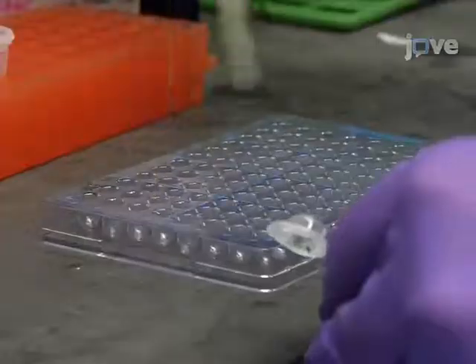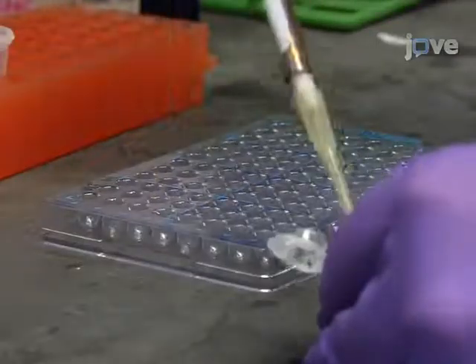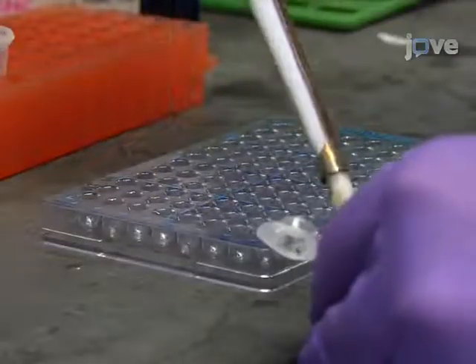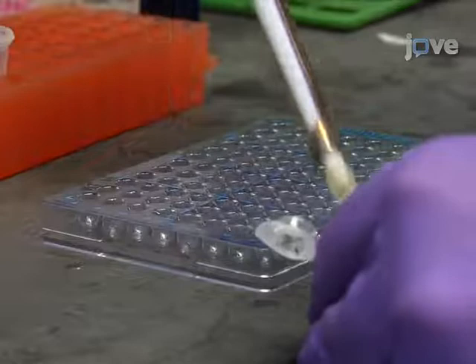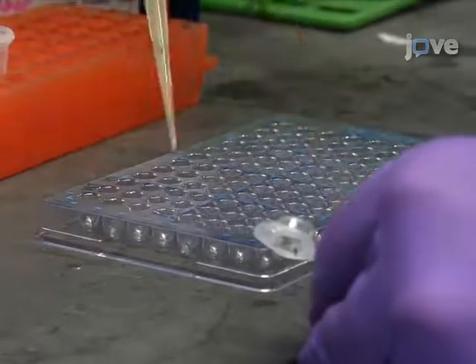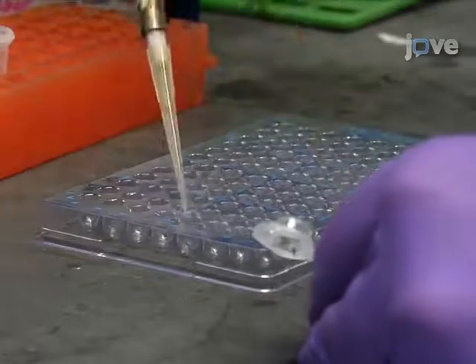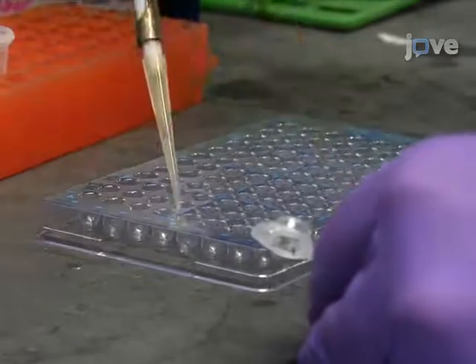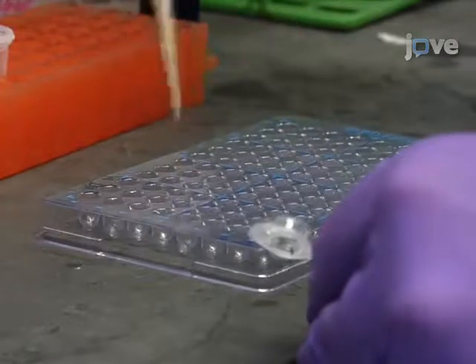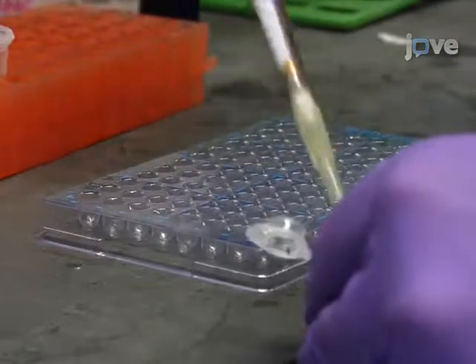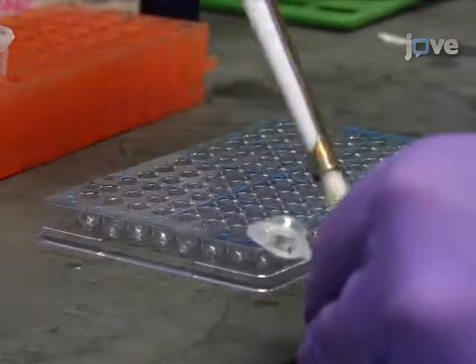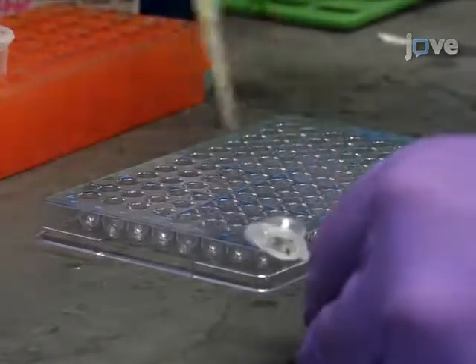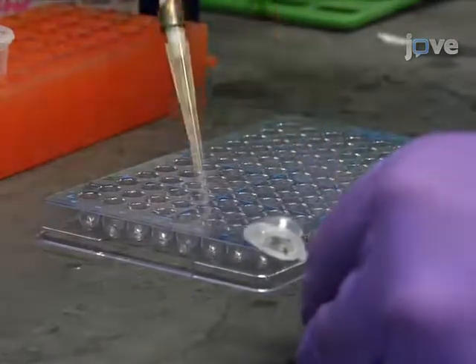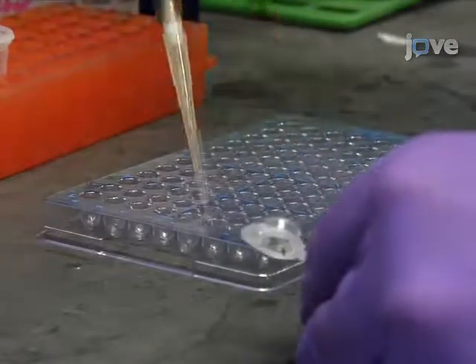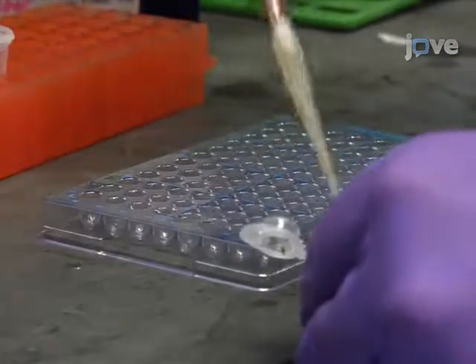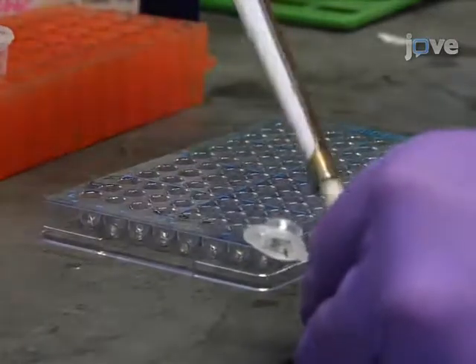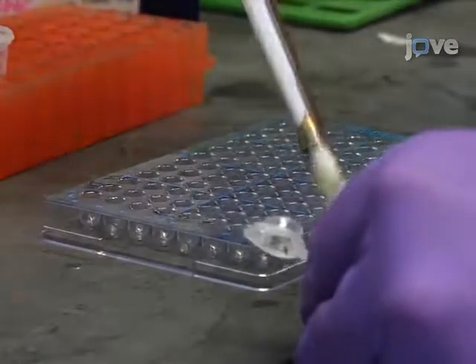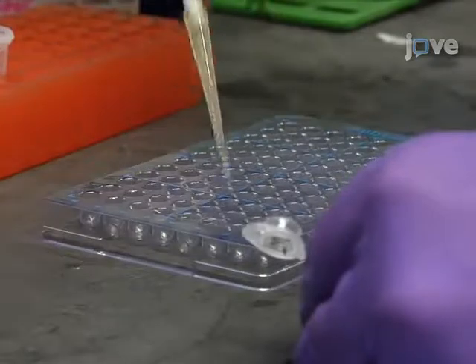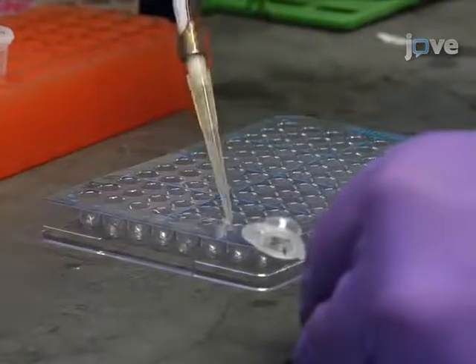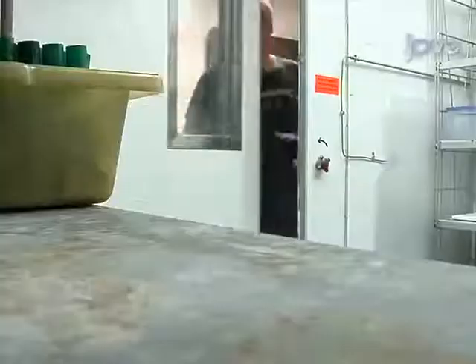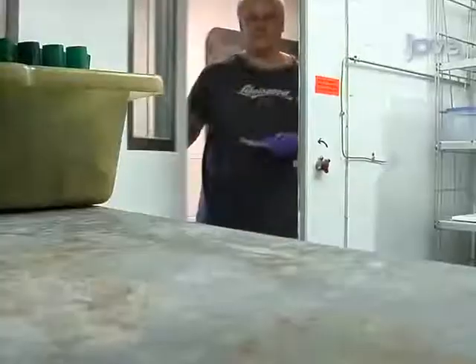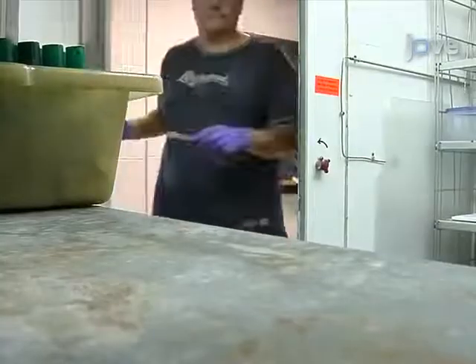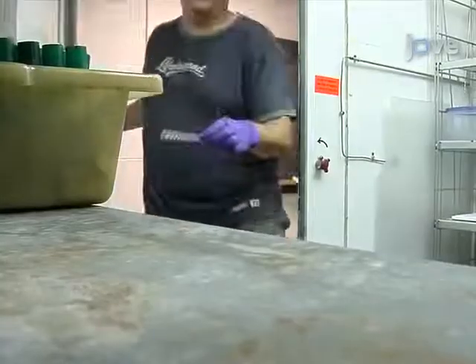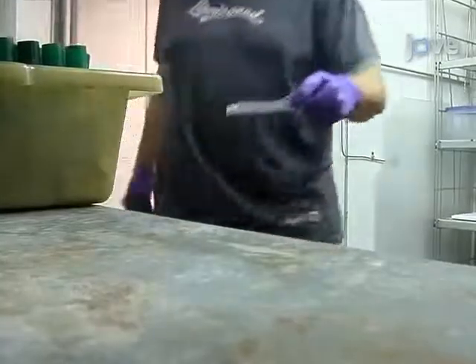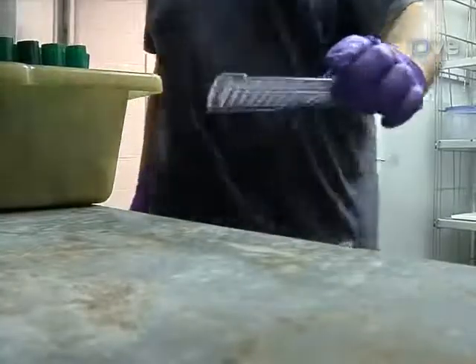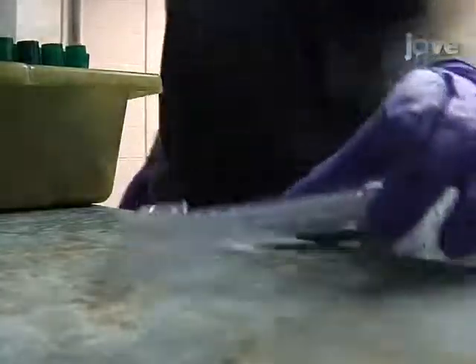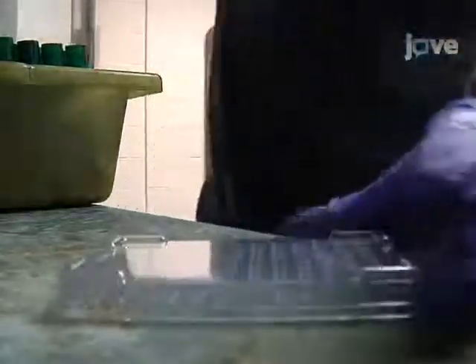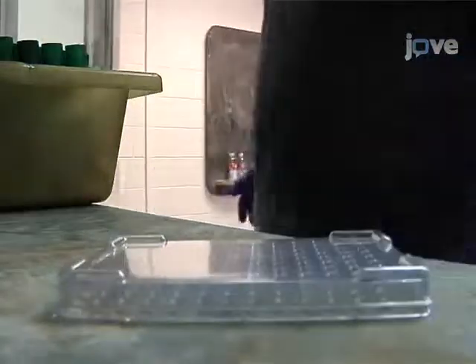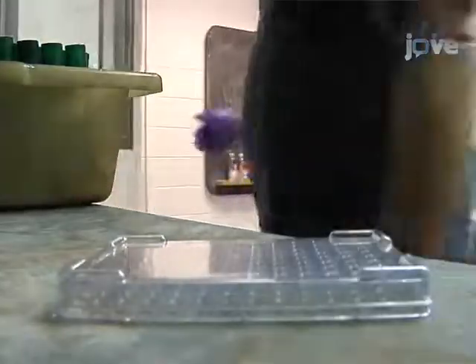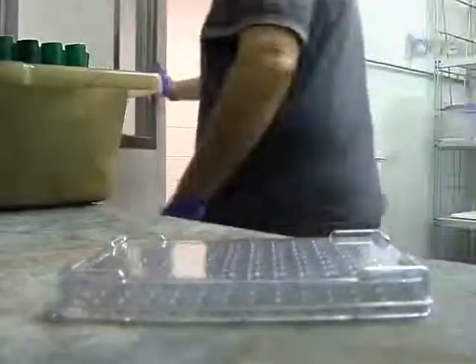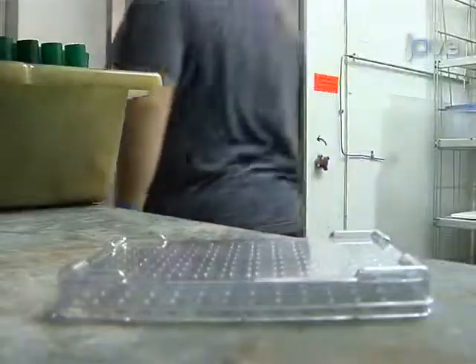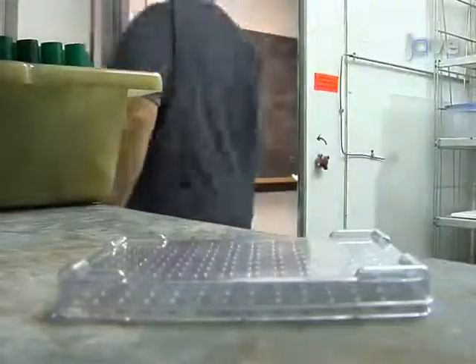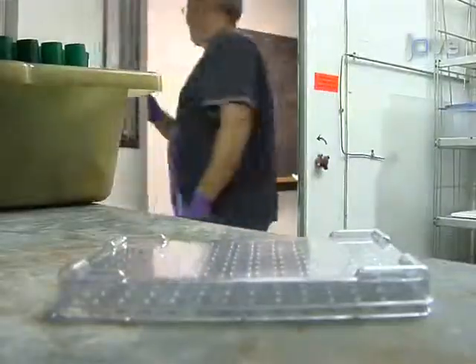Next, using a pipette, transfer 100 microliters of diluted culture into separate wells of a 96-well round bottom plate. Incubate the plate at 37 degrees Celsius for 4 to 24 hours to allow for biofilm growth.